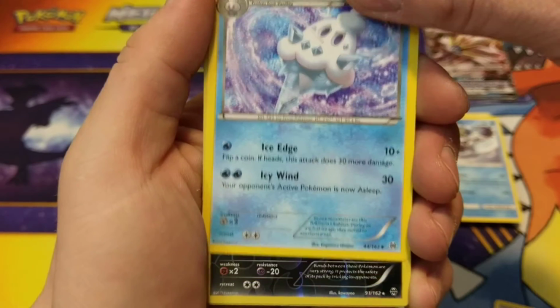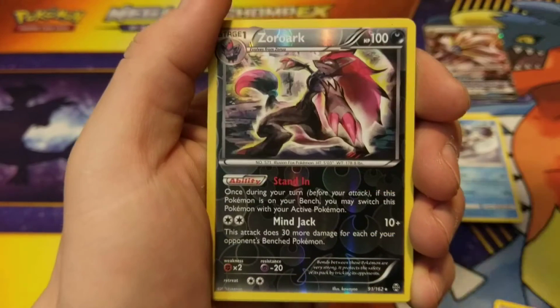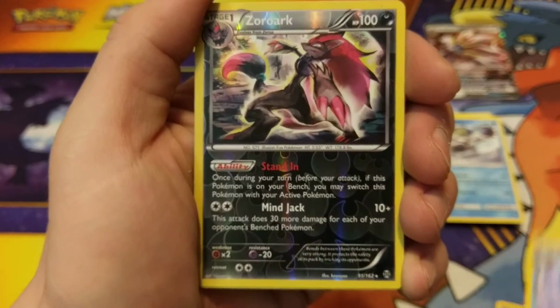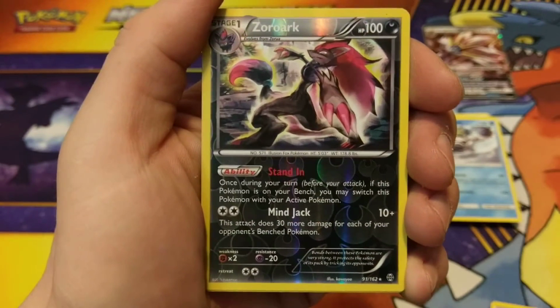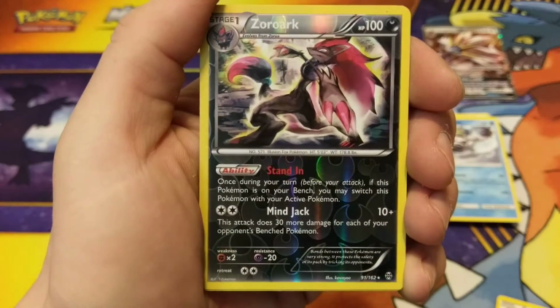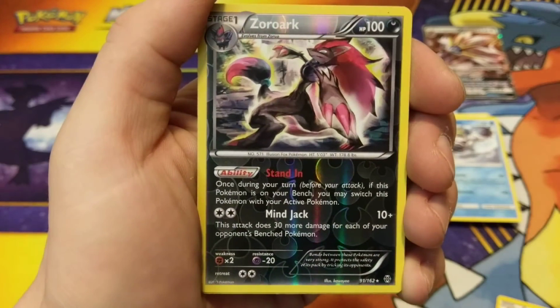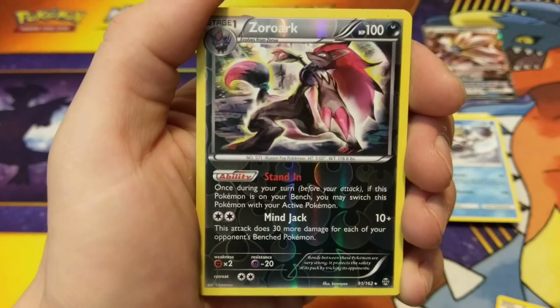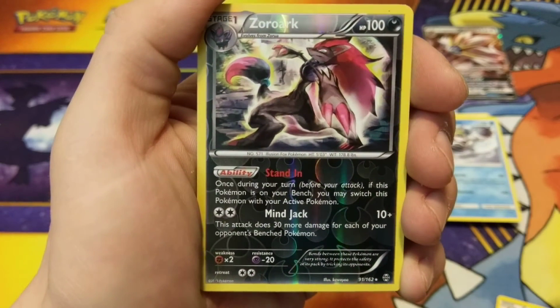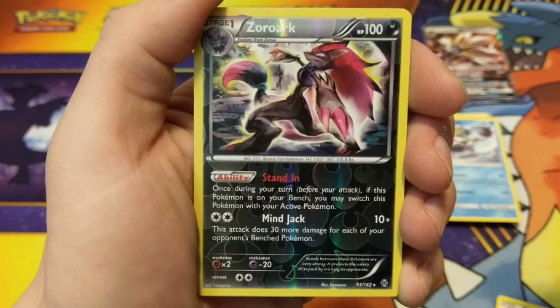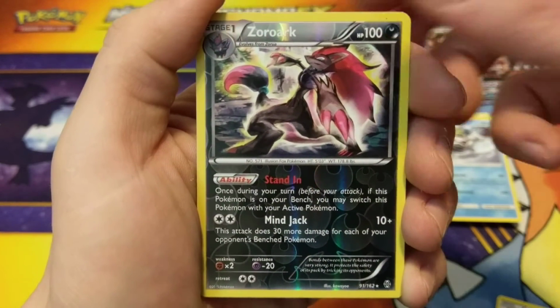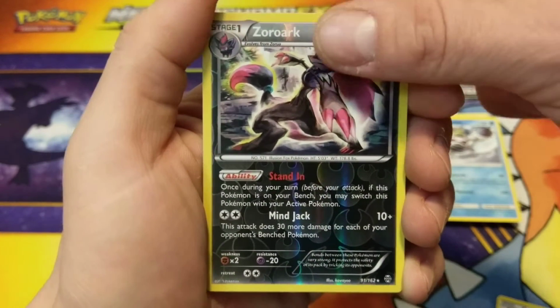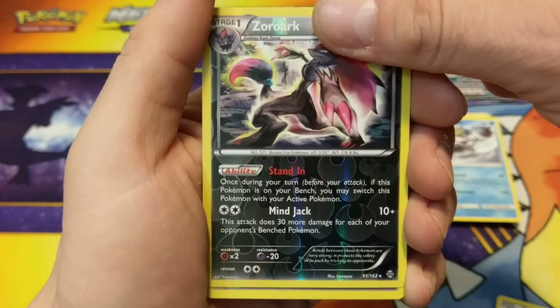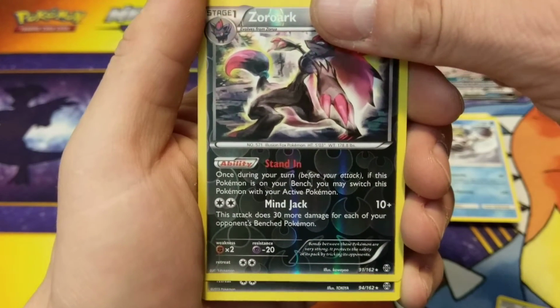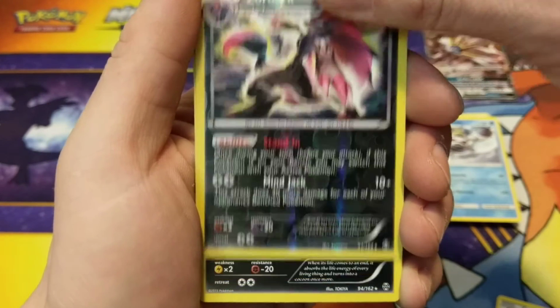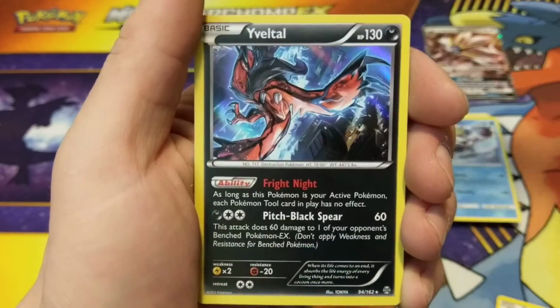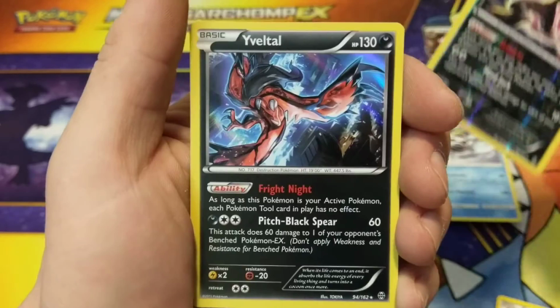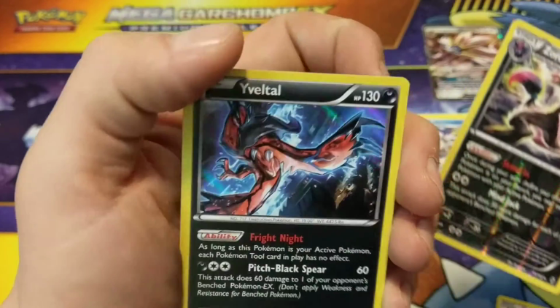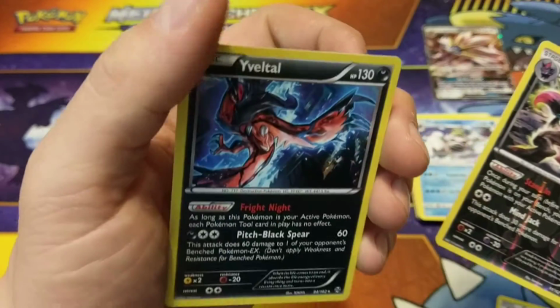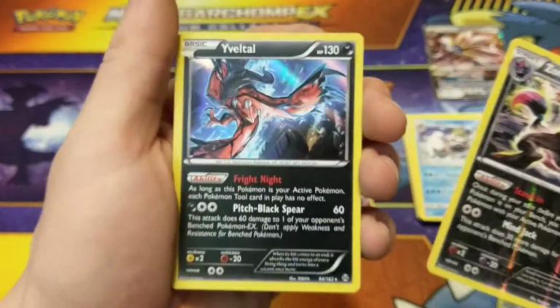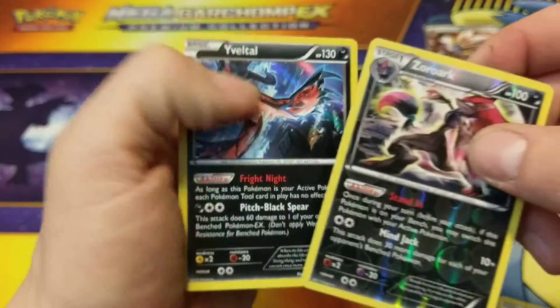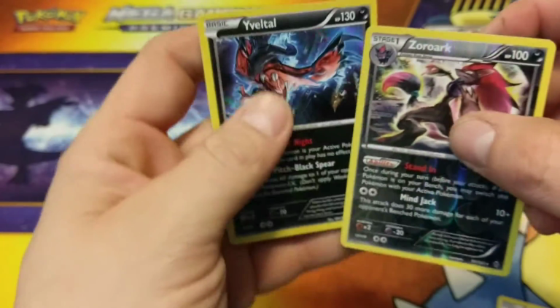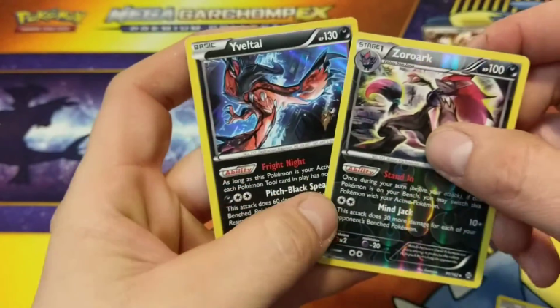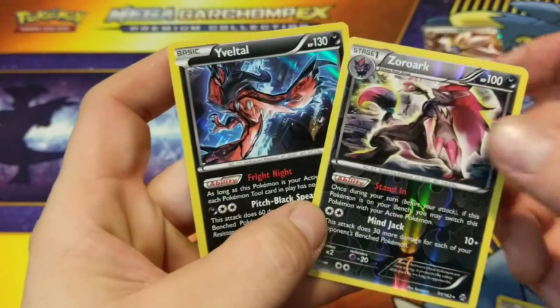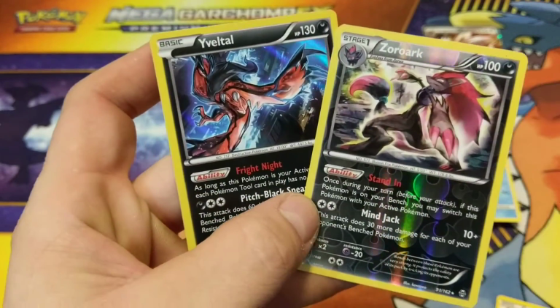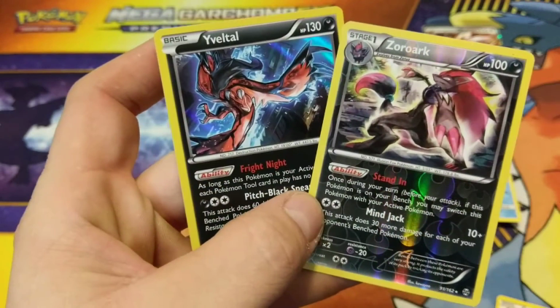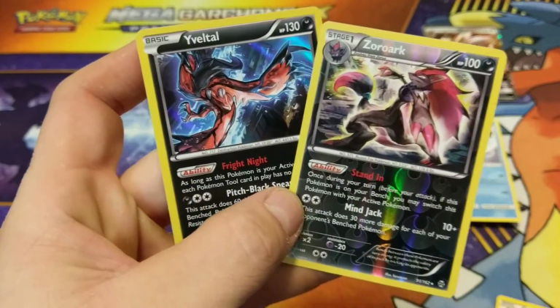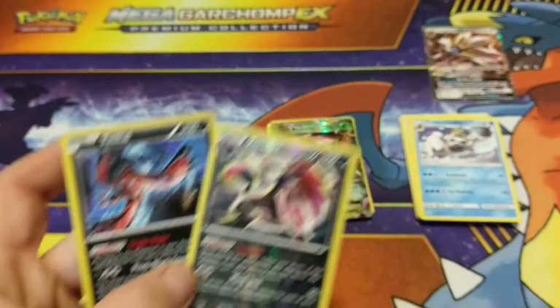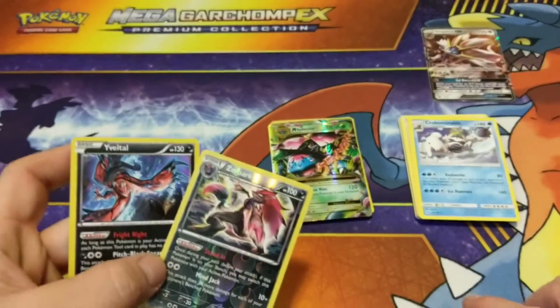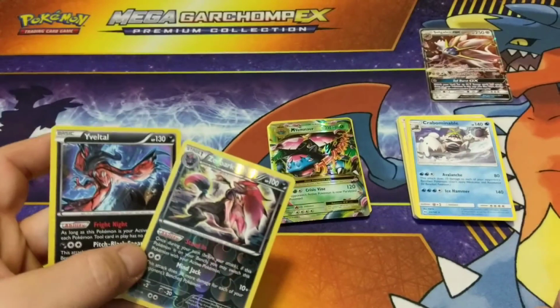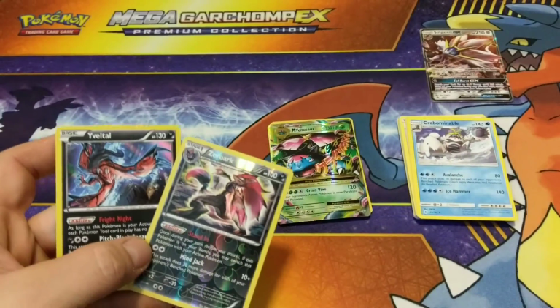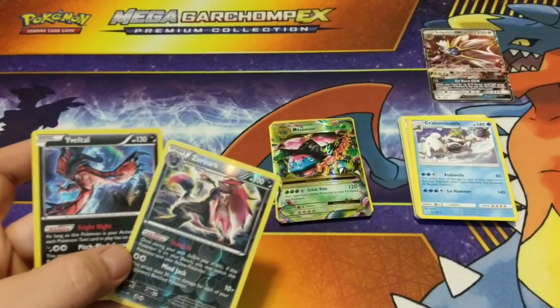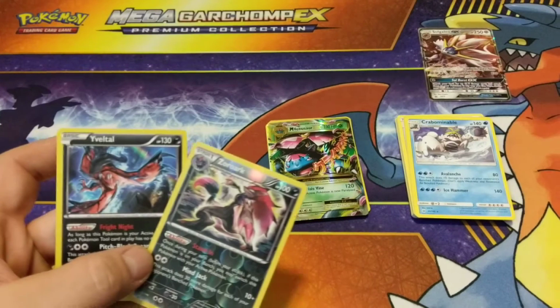Vanillish, Reverse Holo Rare Zoroark, and a regular — oh nice — a Holo Rare Yveltal. So two Holo Rares out of that.